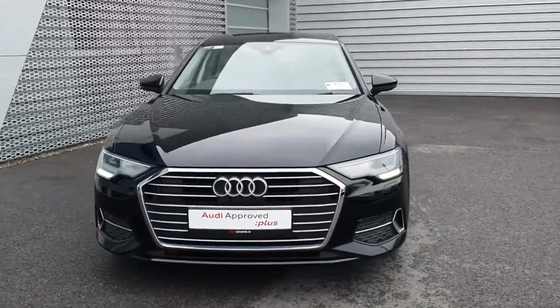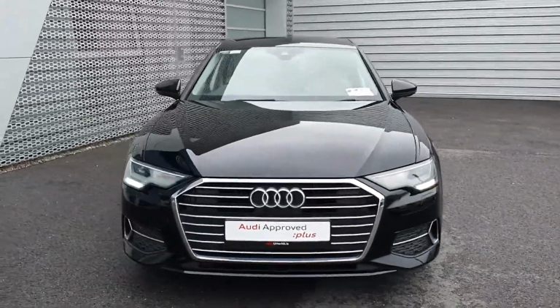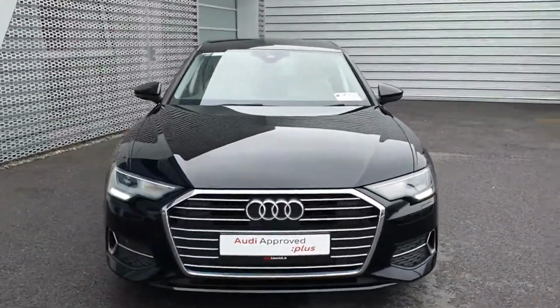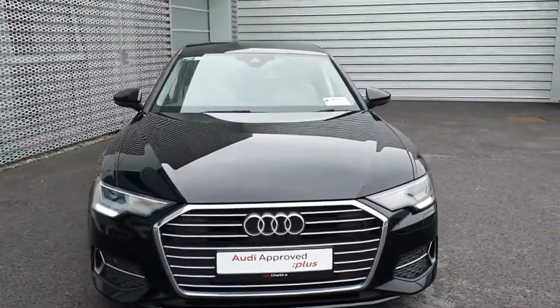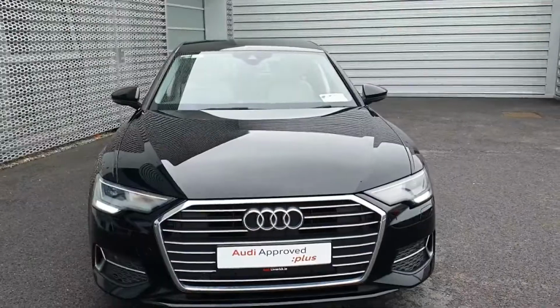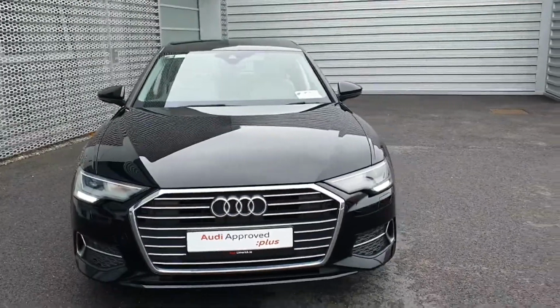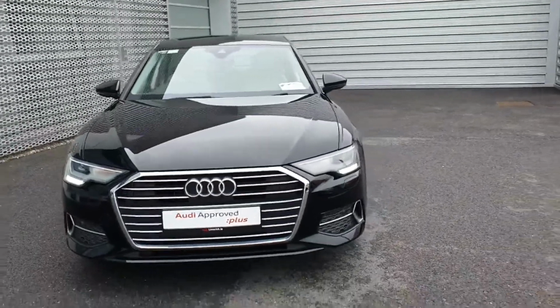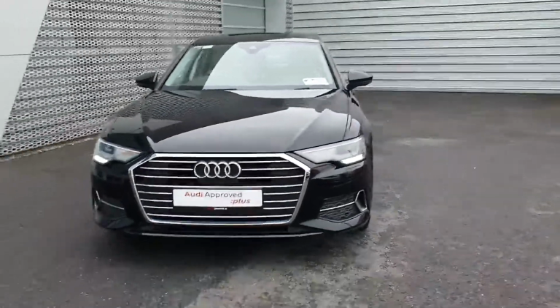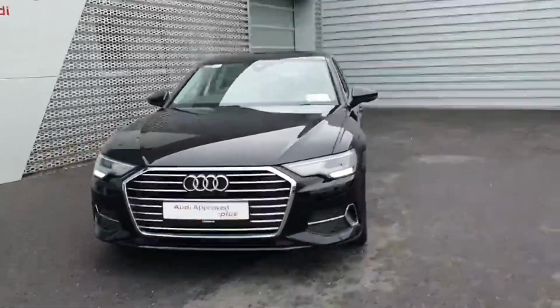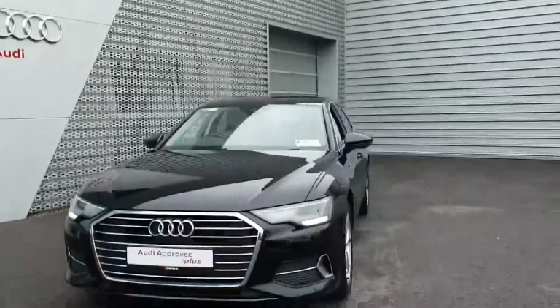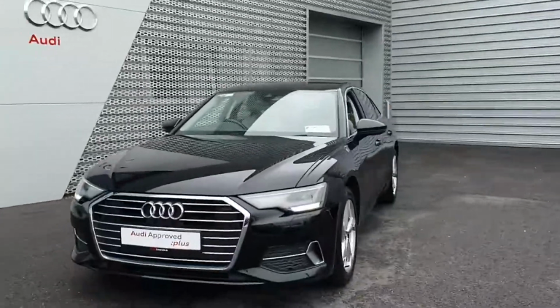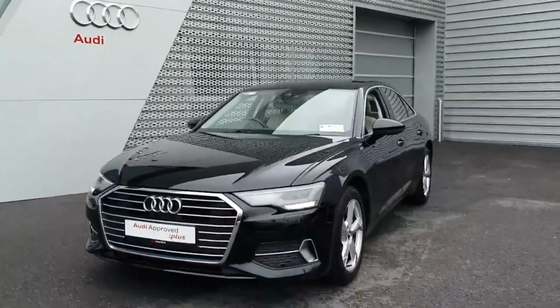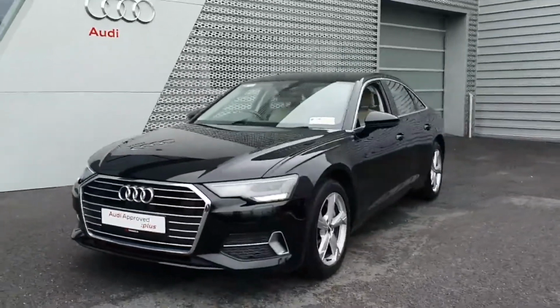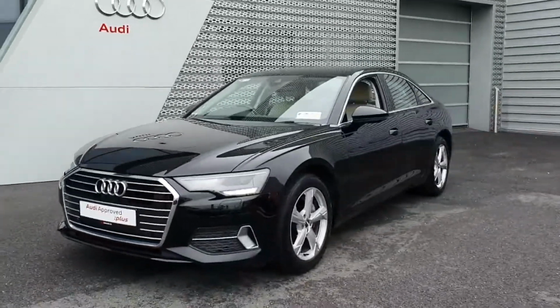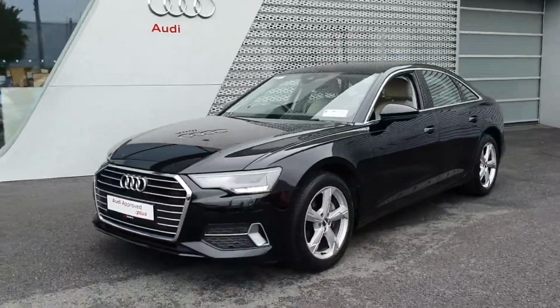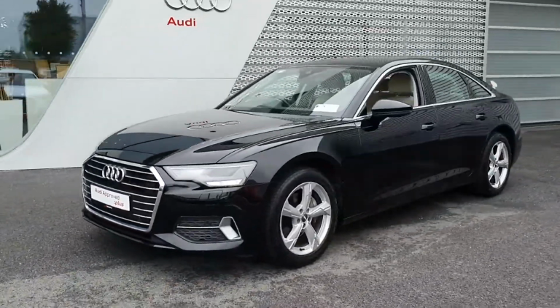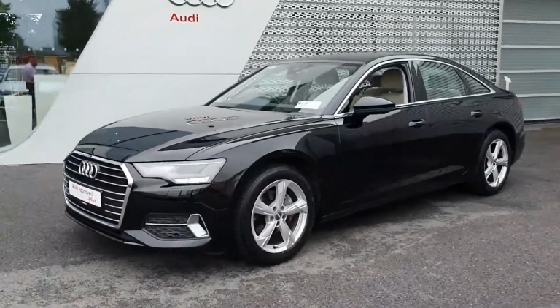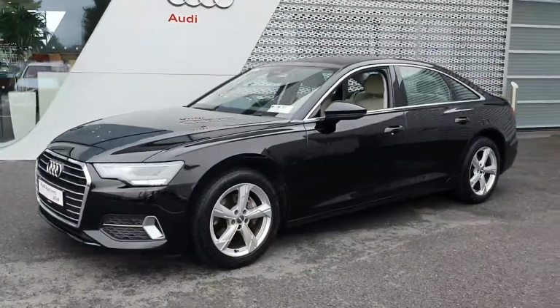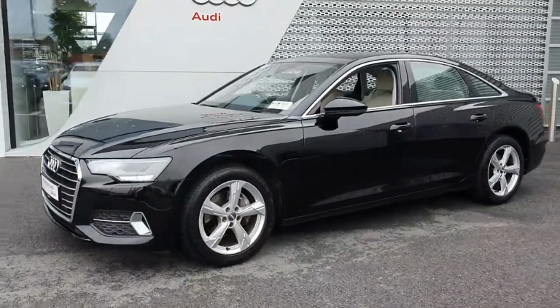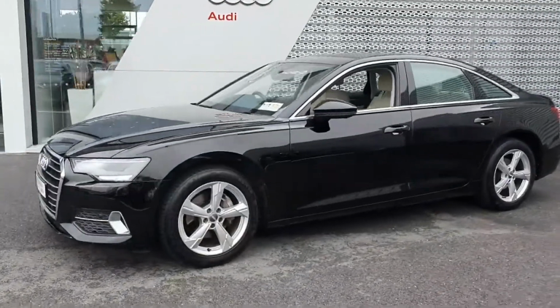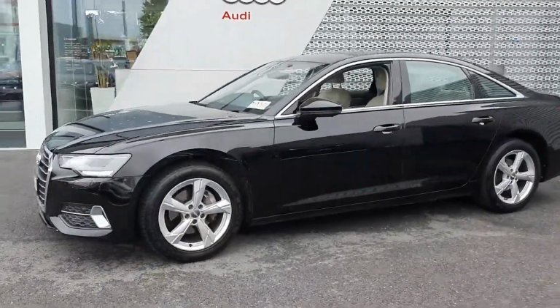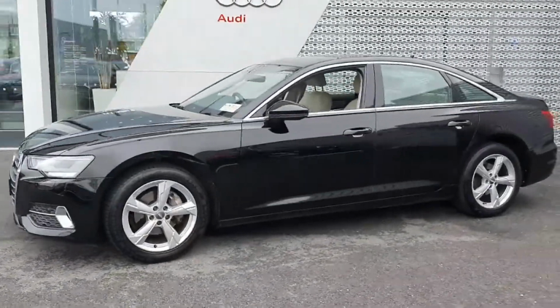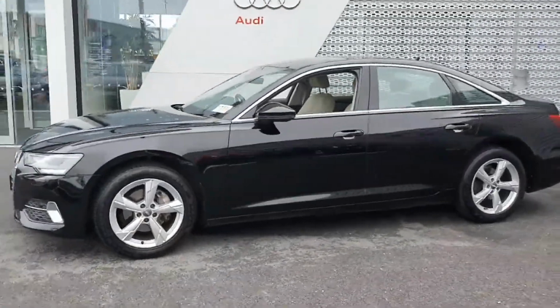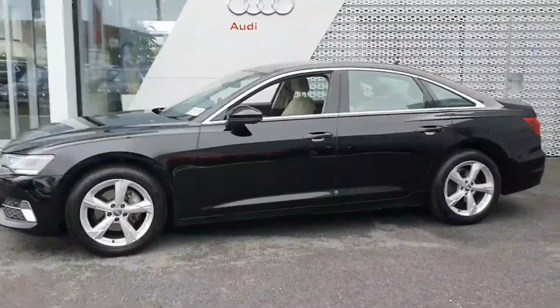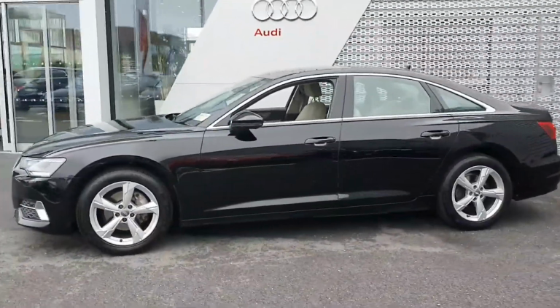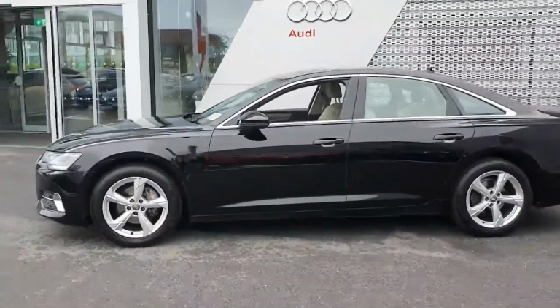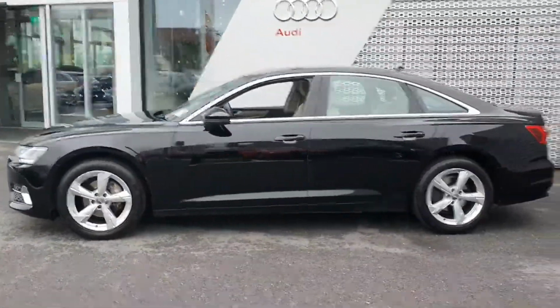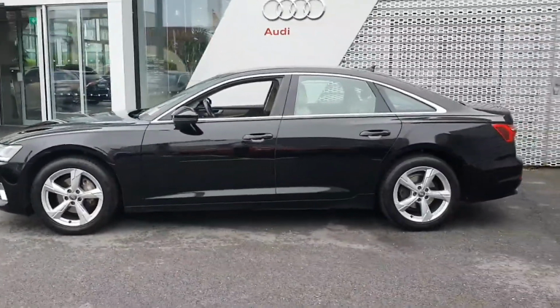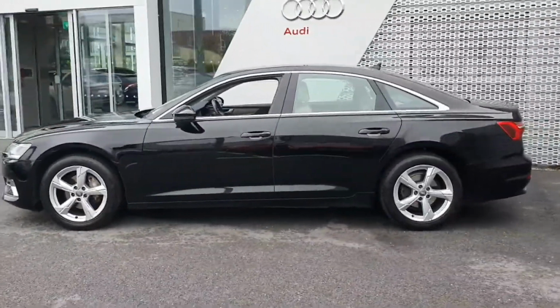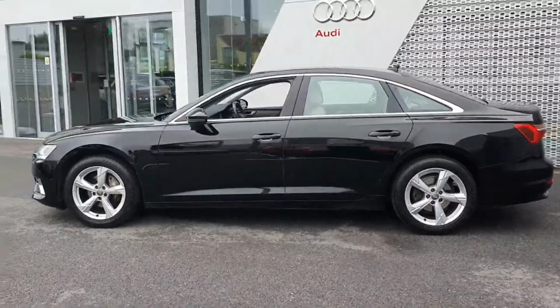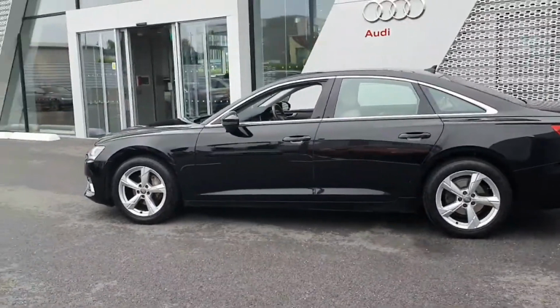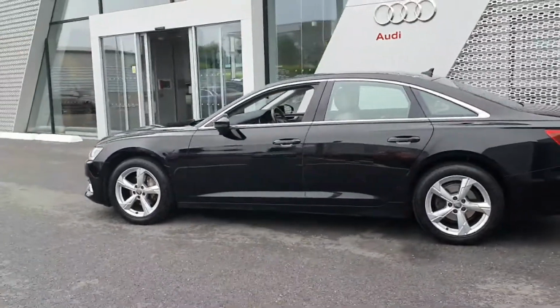Key features on the vehicle include the all-new style grille, LED headlights and daytime running lights. We have our 5-arm SE design 18-inch alloy wheels, and chrome detailing around the windows and door frames adds a beautiful contrast to the vehicle.